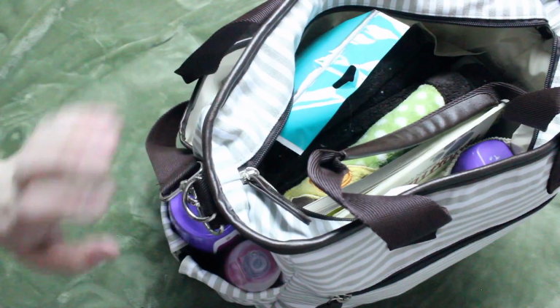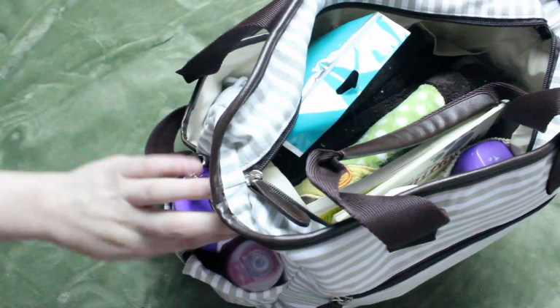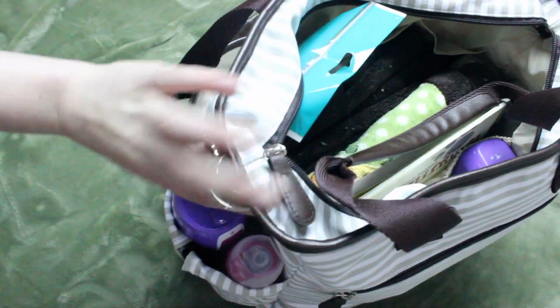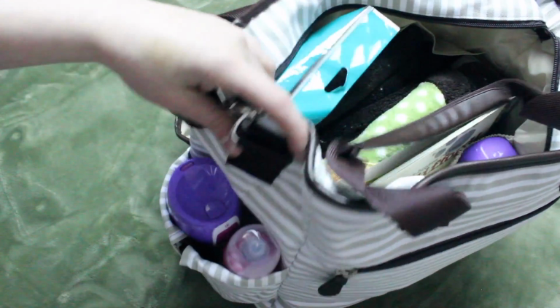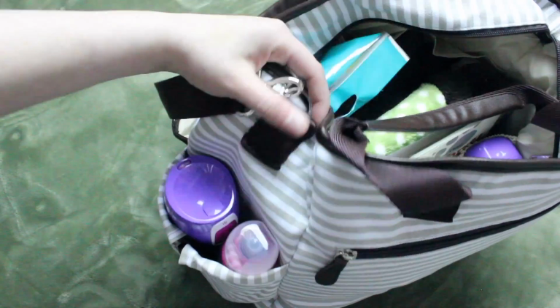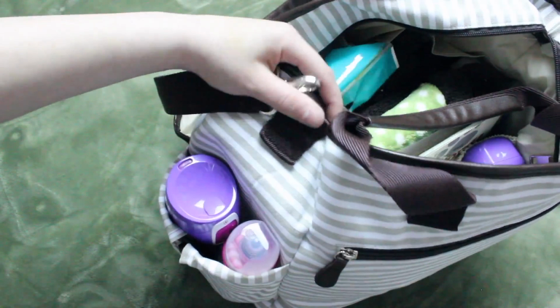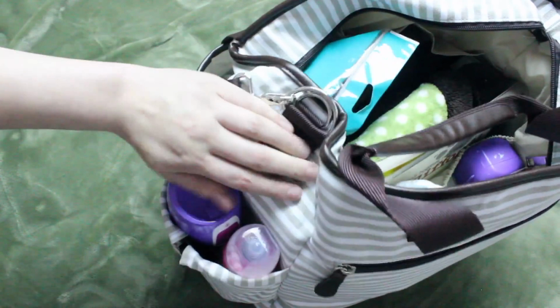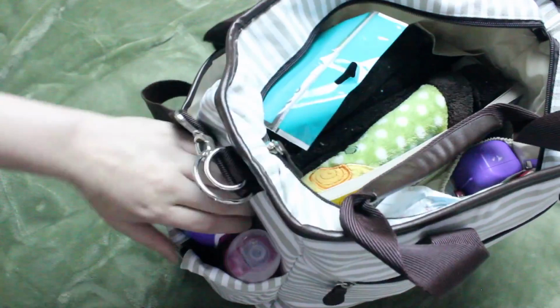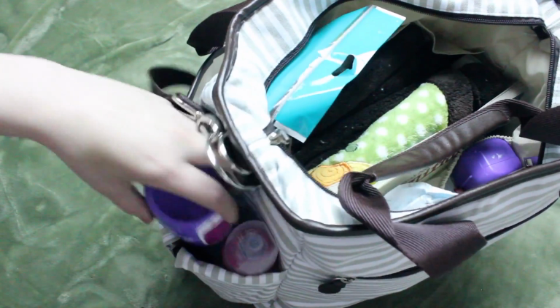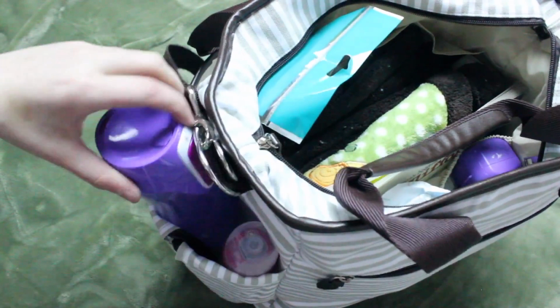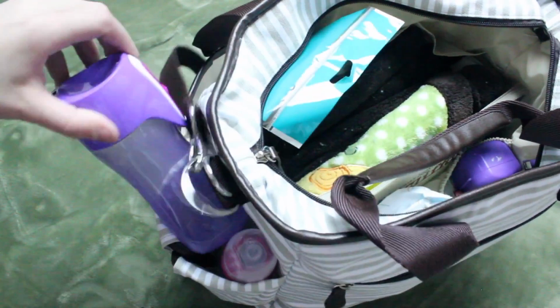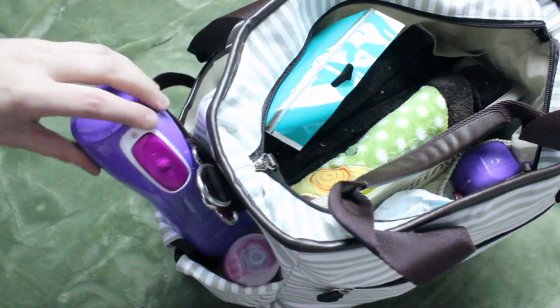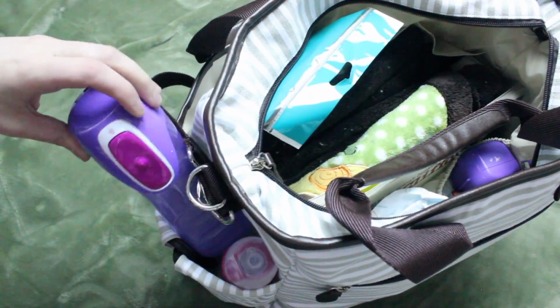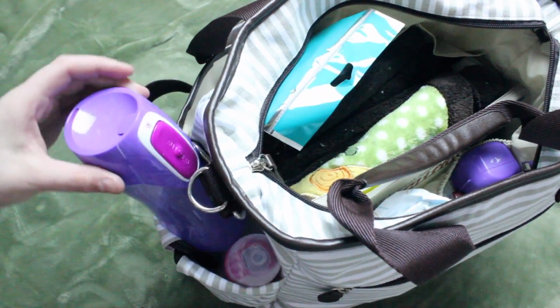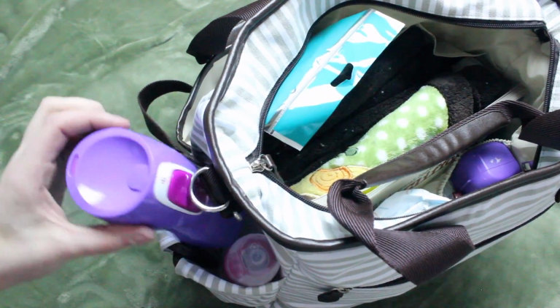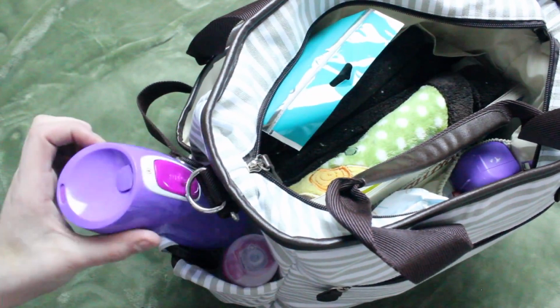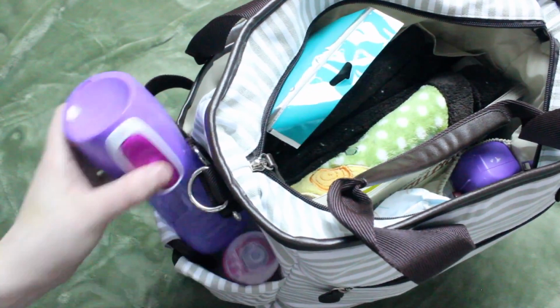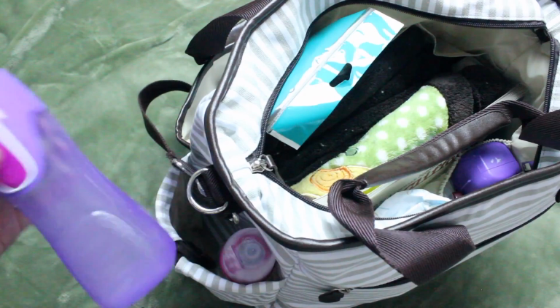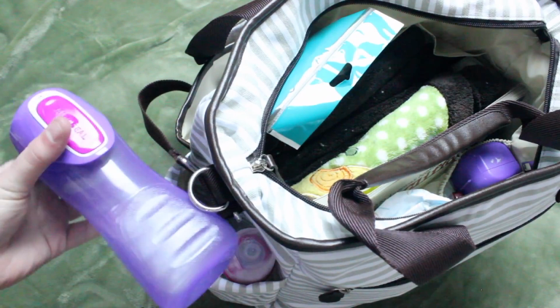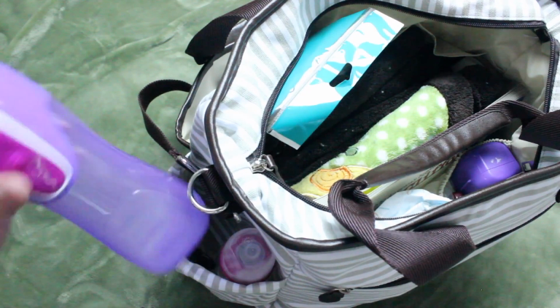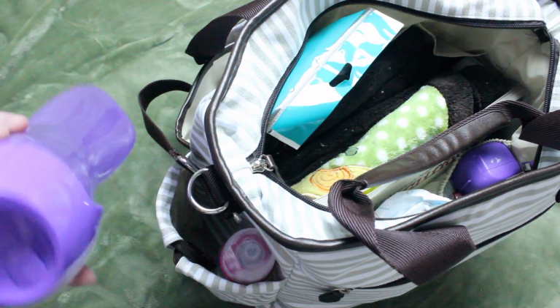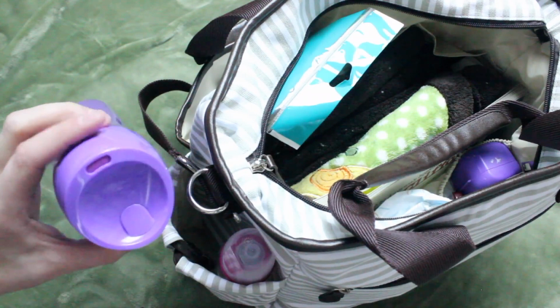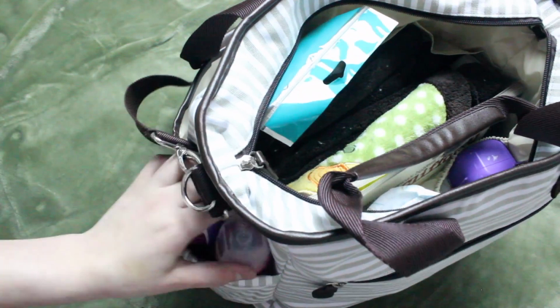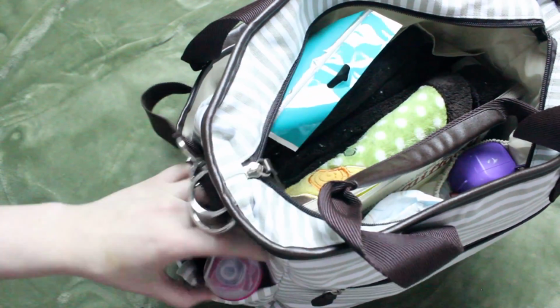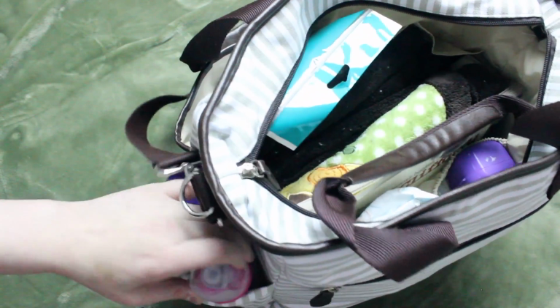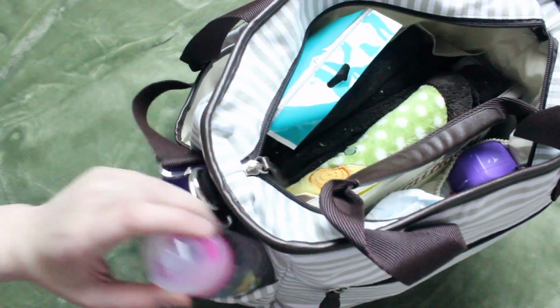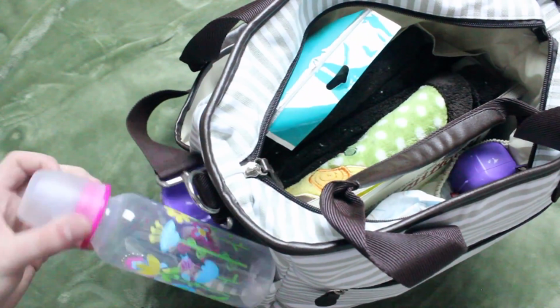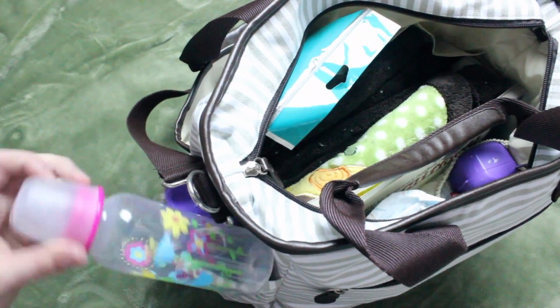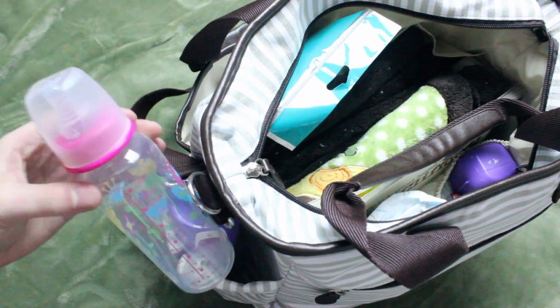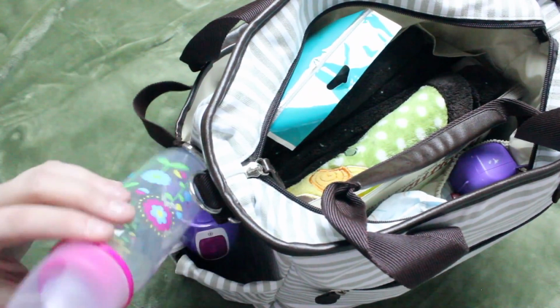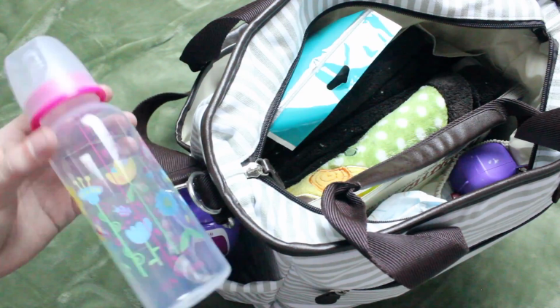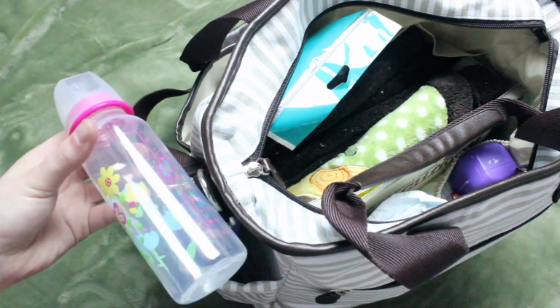Over here in this first side pocket is just where I usually keep drink cups. Right here, I just have one of the Contigo On The Go Tumbler cups — they are no spill cups and they work great. And then I obviously just have a bottle. This one is just from Walmart.